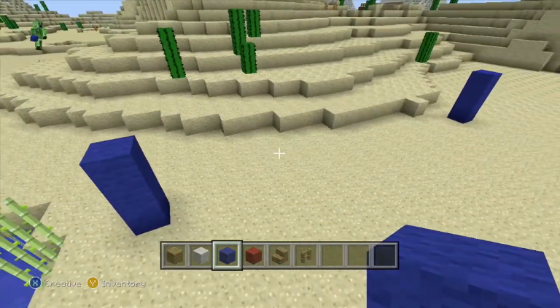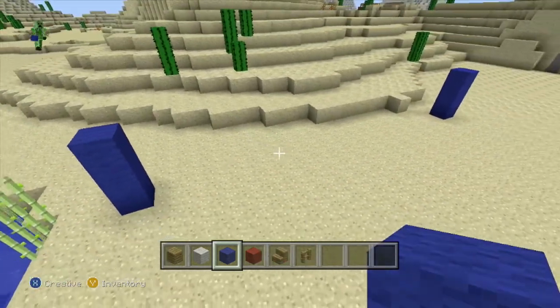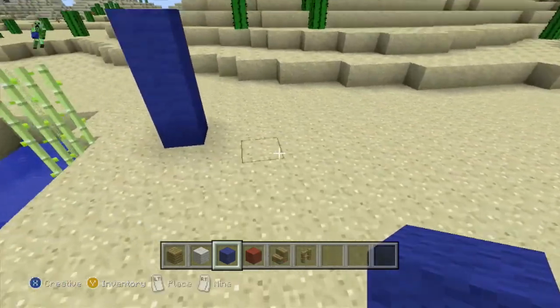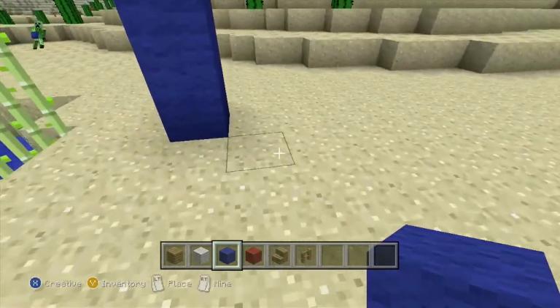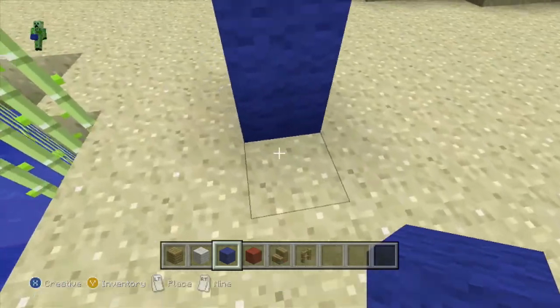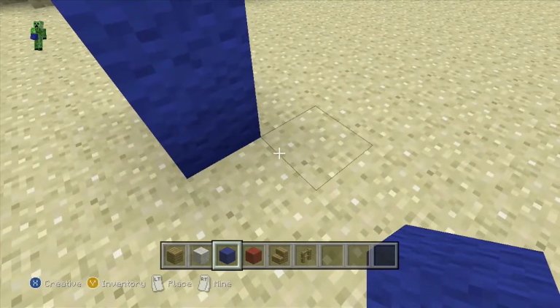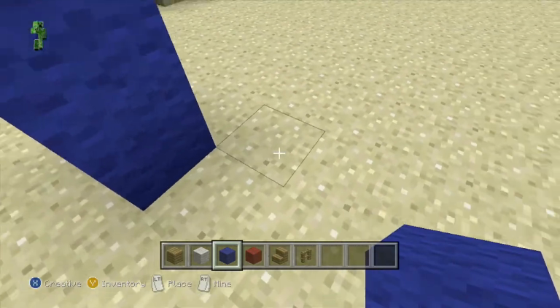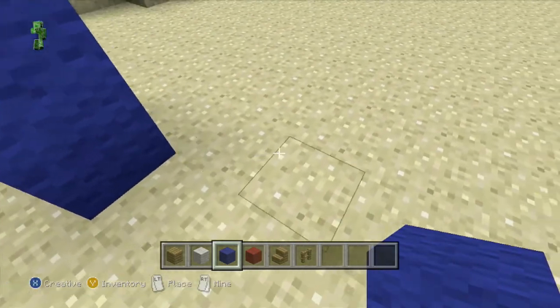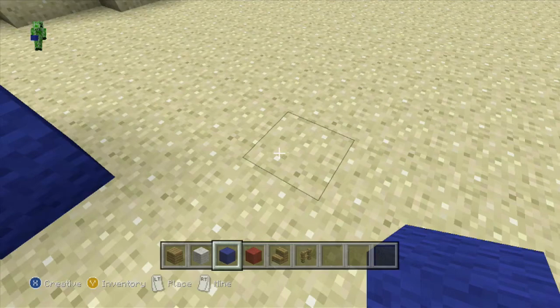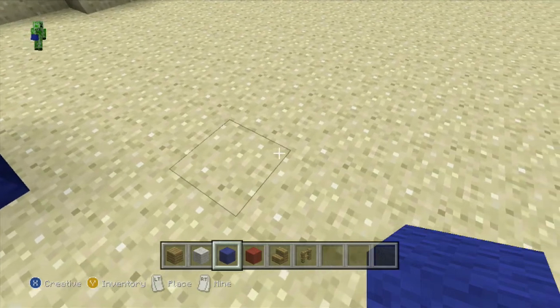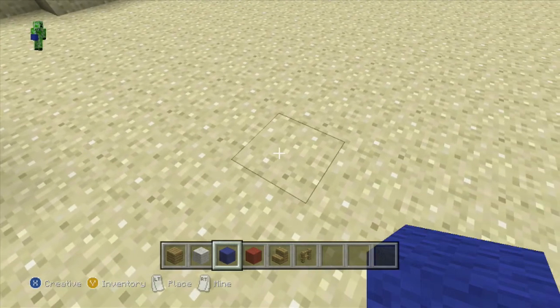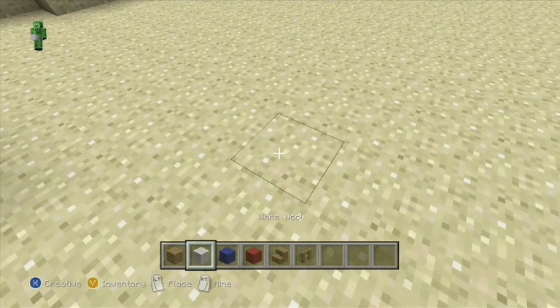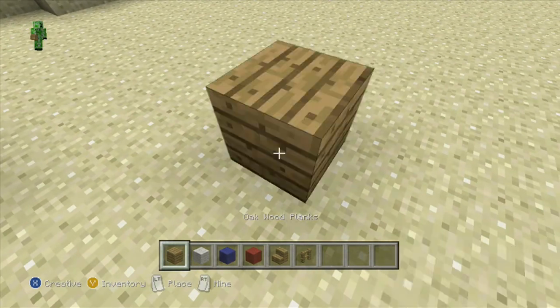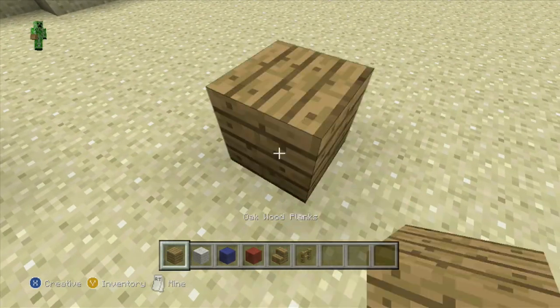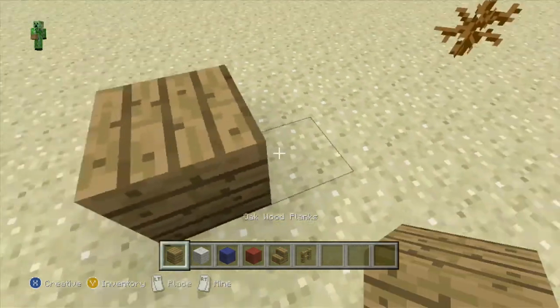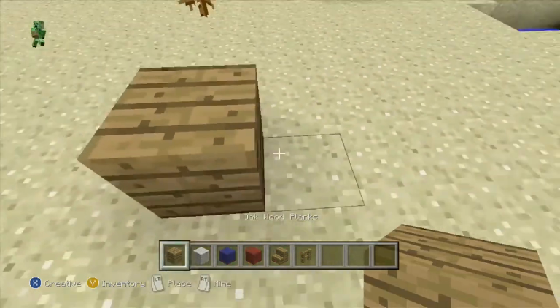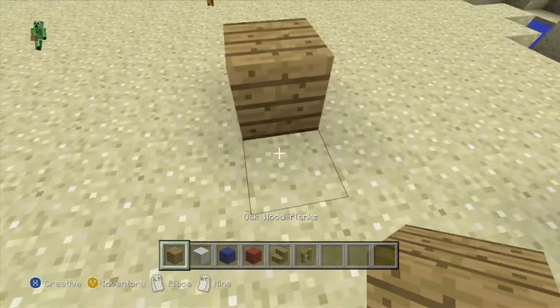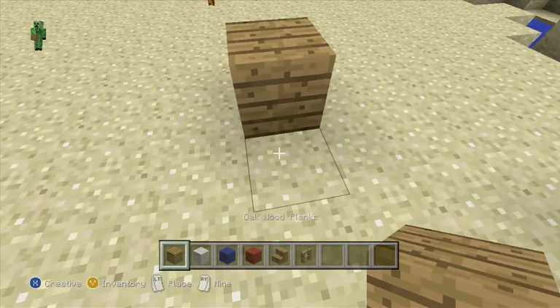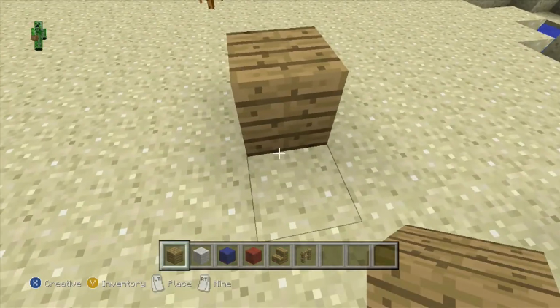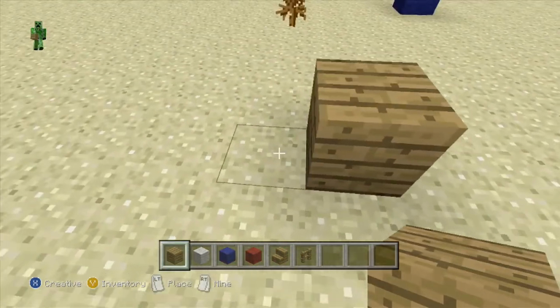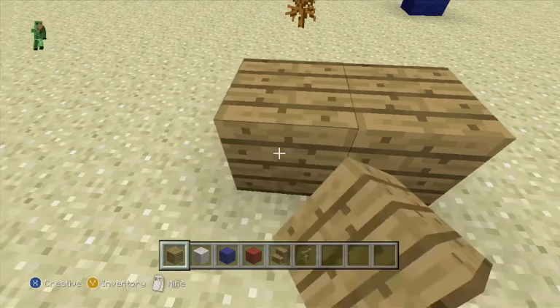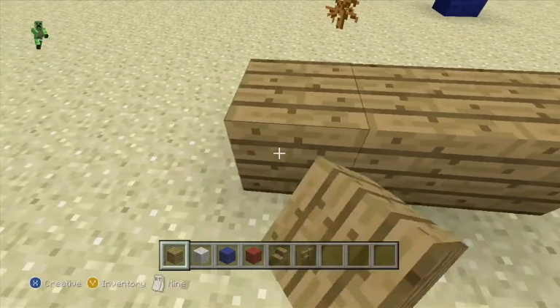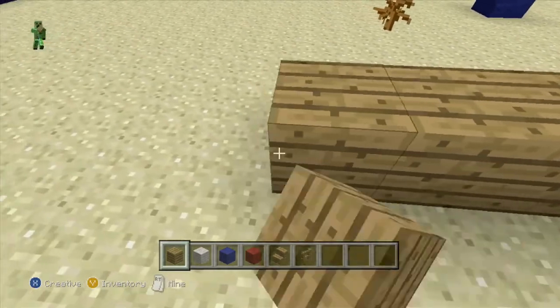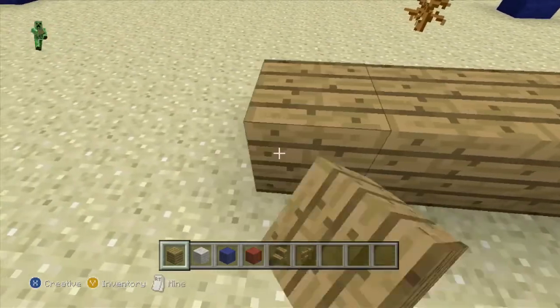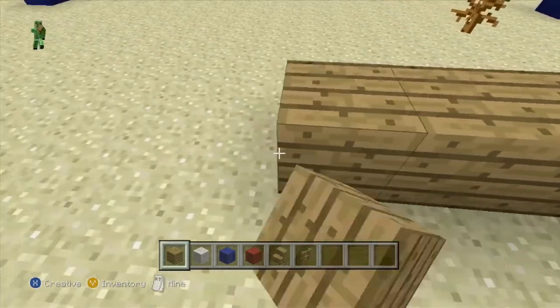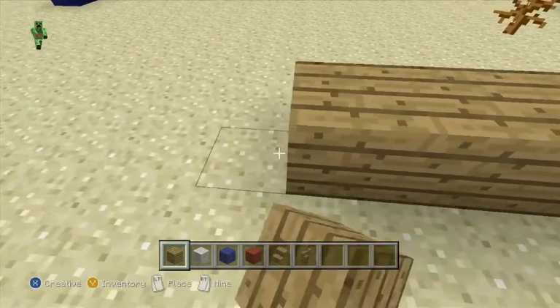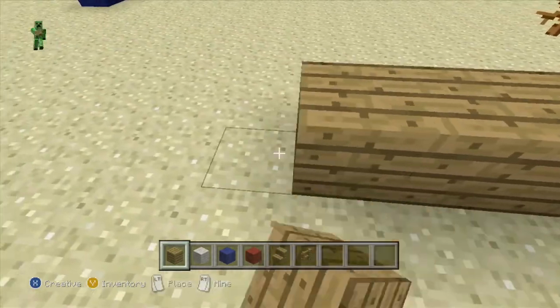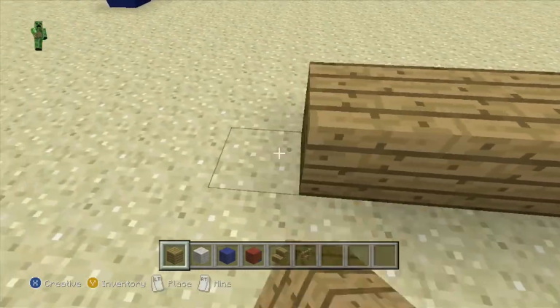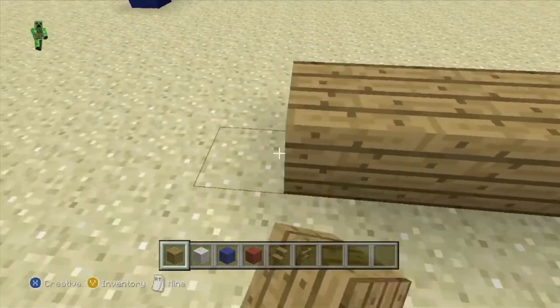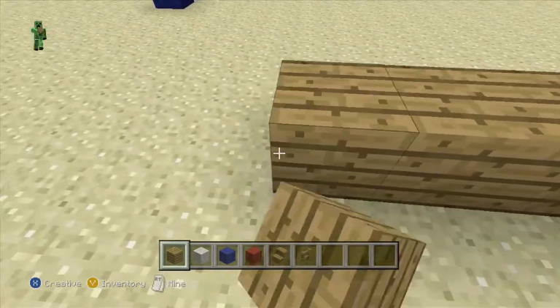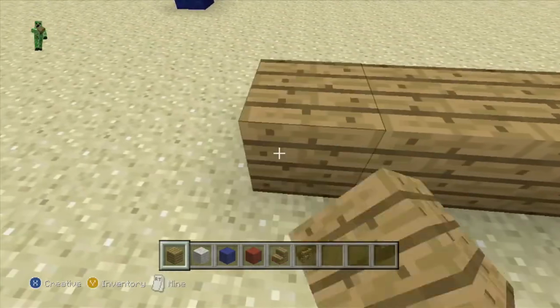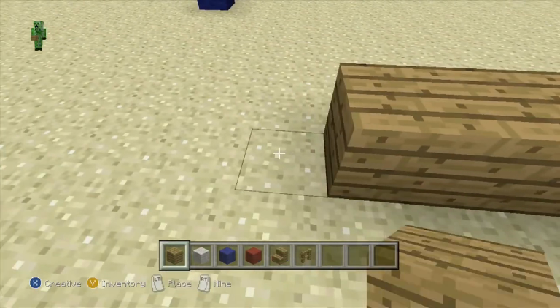So then what you do is go 3 blocks in — 1, 2, 3 — and then do Oak Wood Planks, counting out 13 of them.